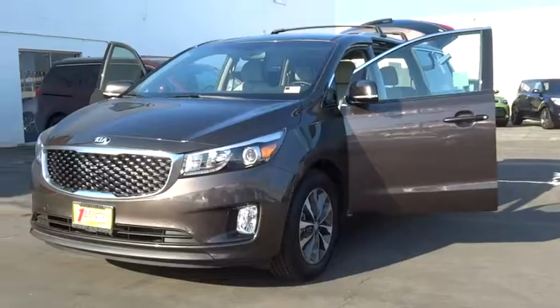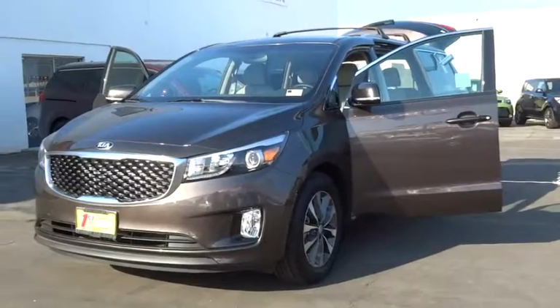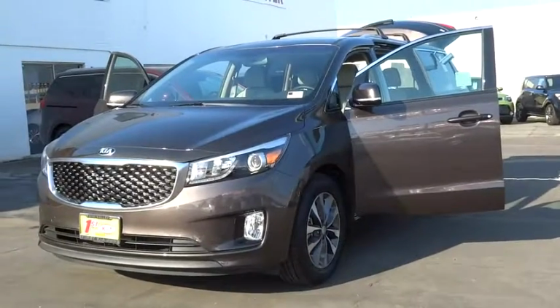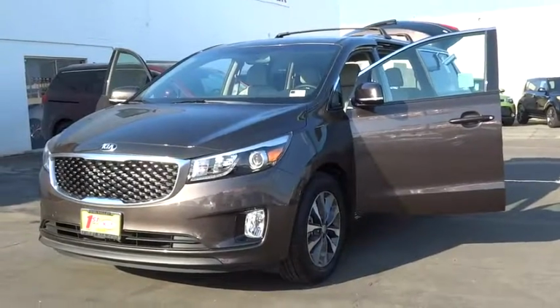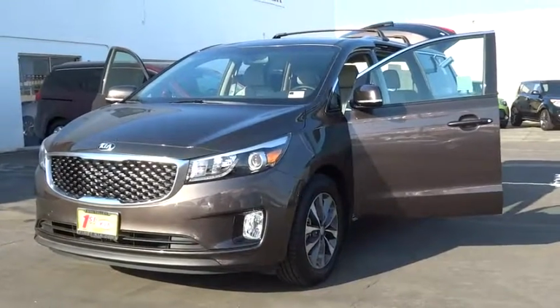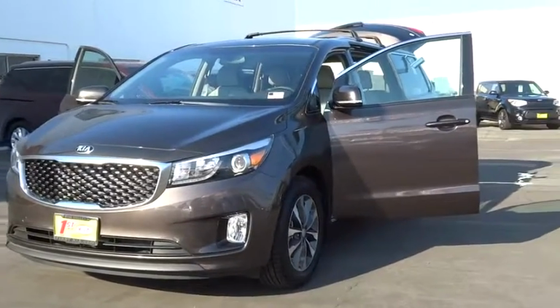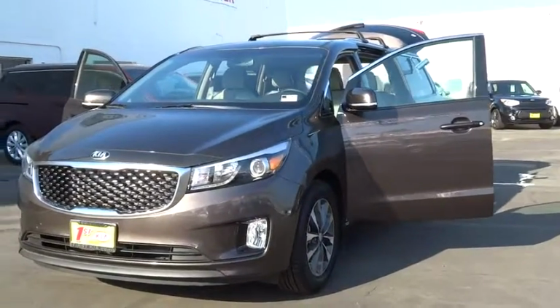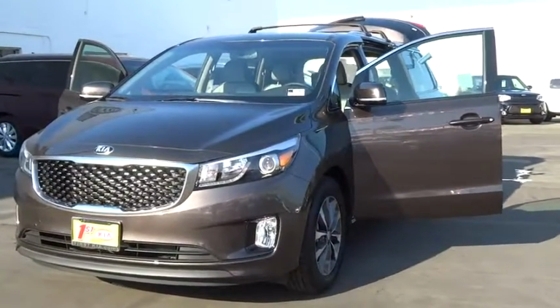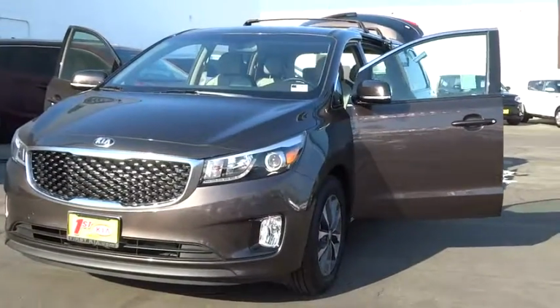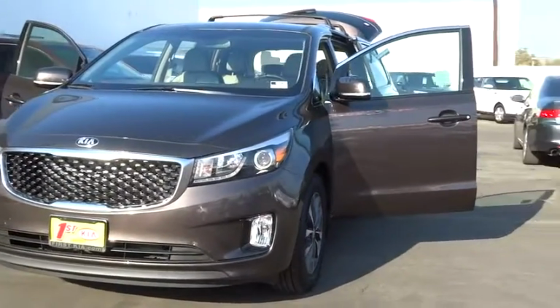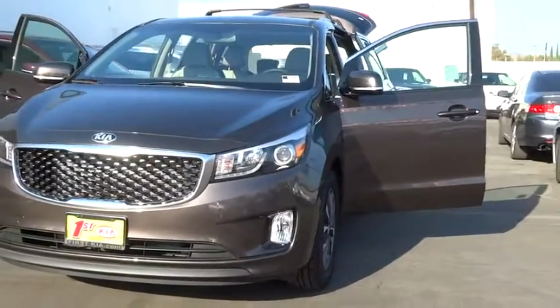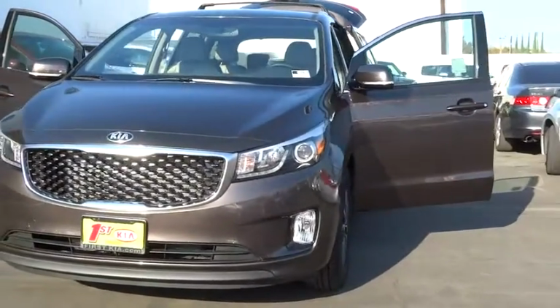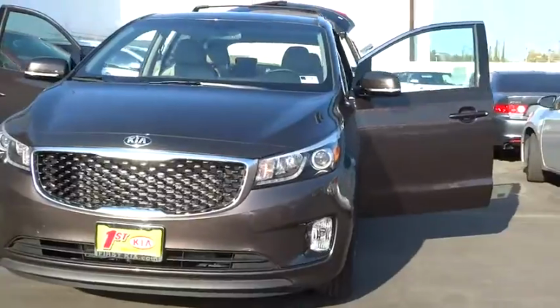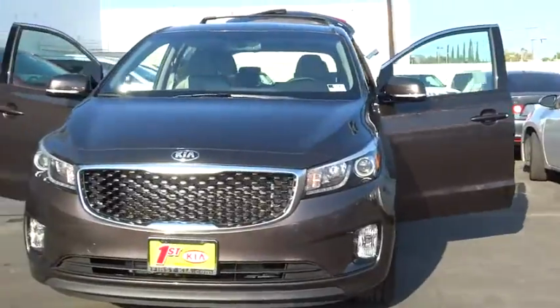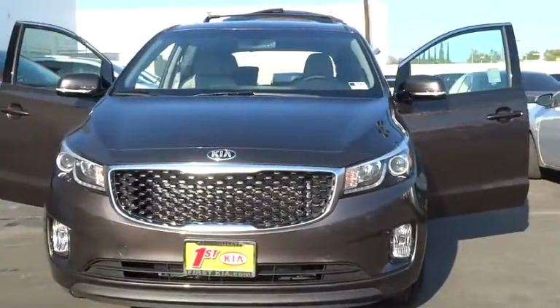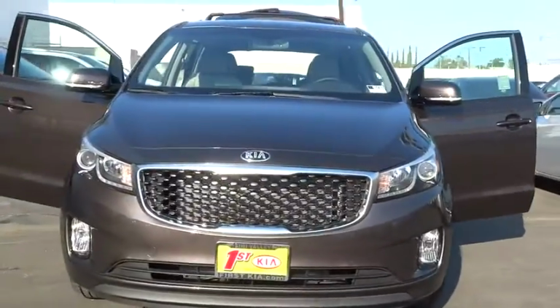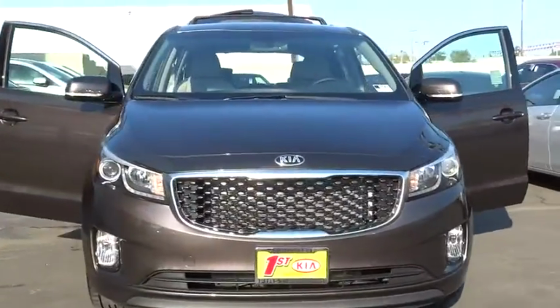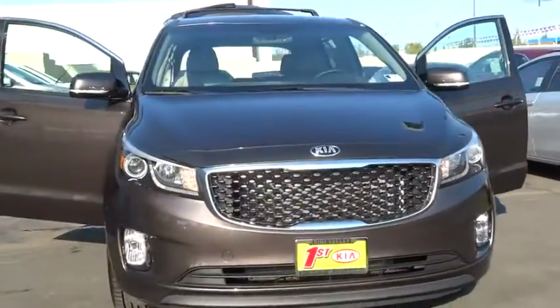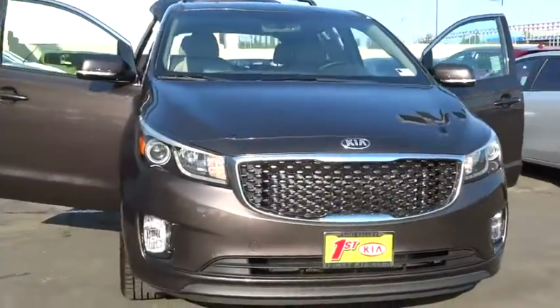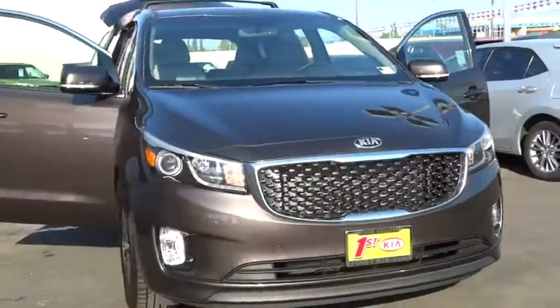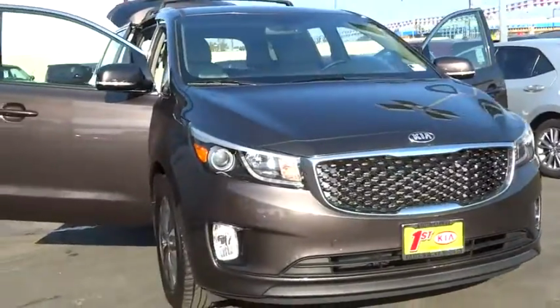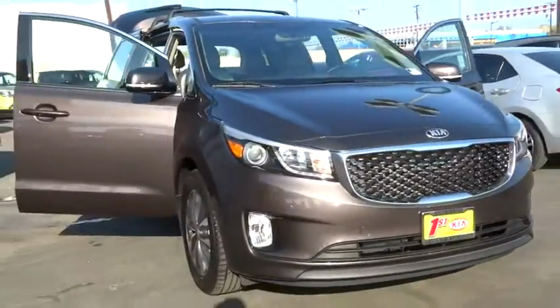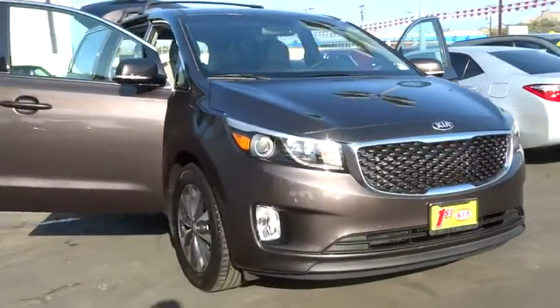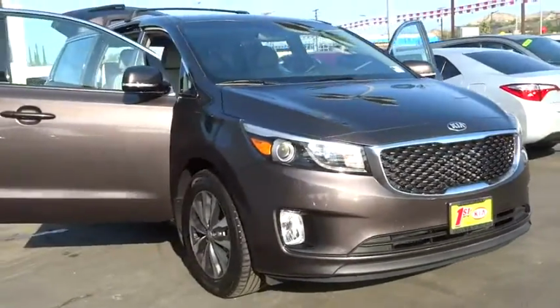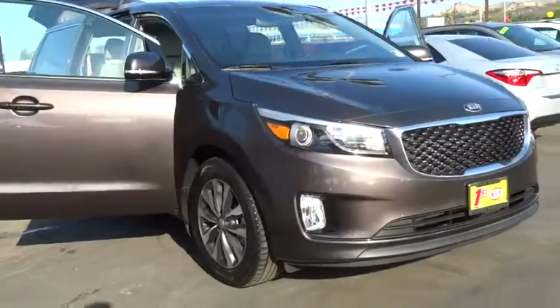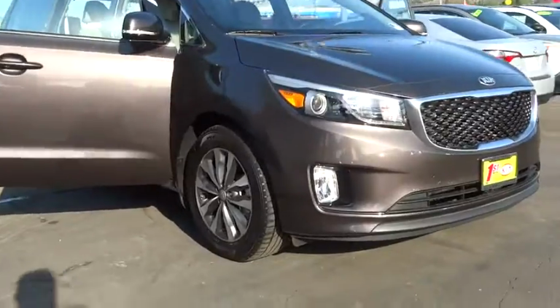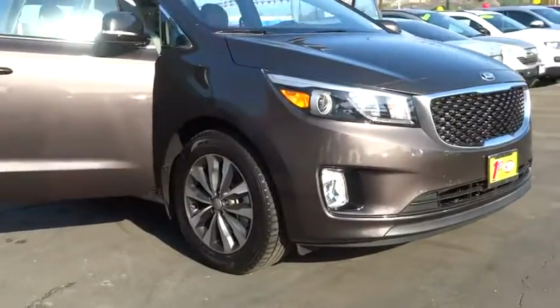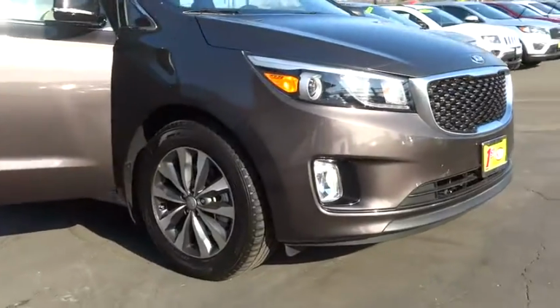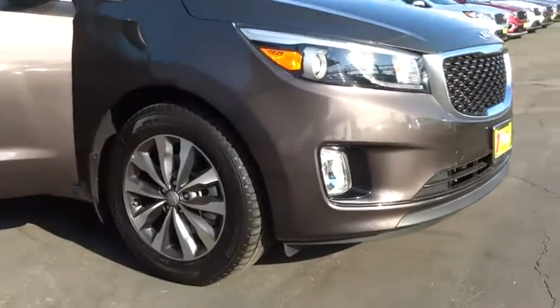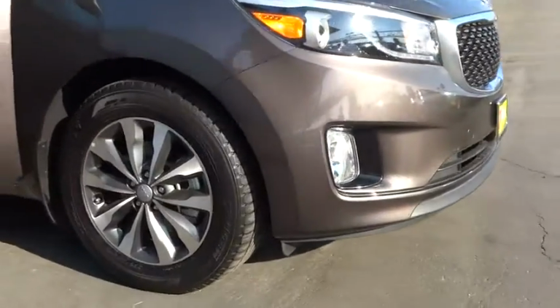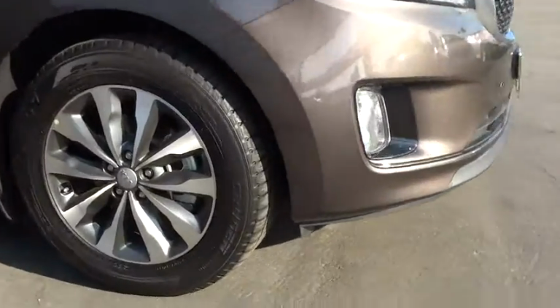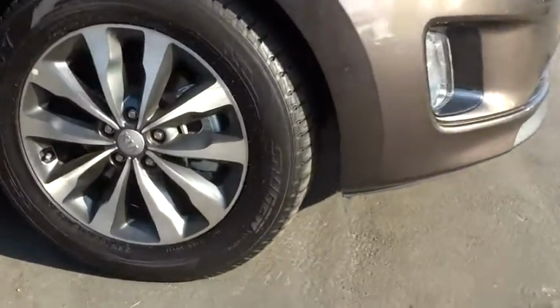The 2016 Kia Sedona. Sedona has the highest safety rating of any minivan on the market. With its comfortable ride, quiet cabin, and seating for up to 7 passengers, the Sedona is a great choice for any on-the-go family.